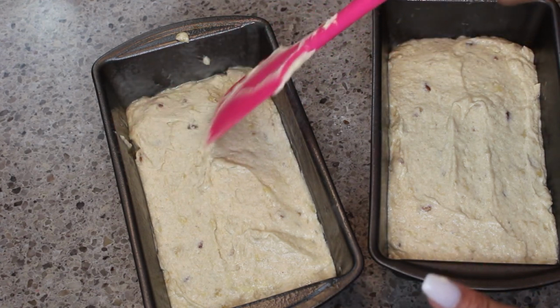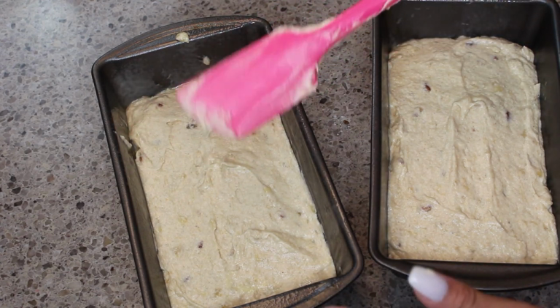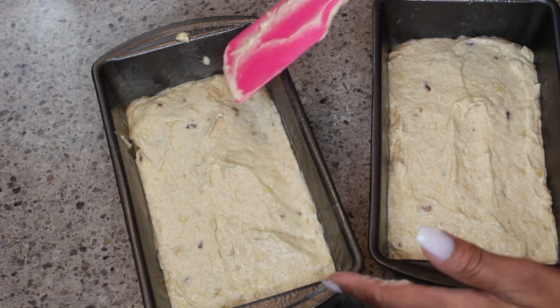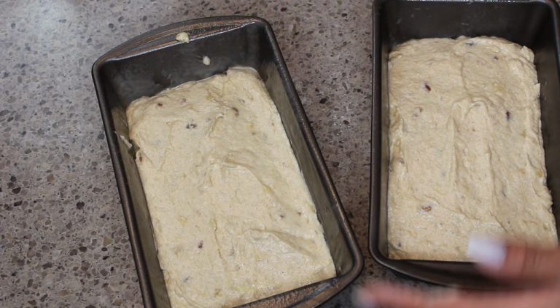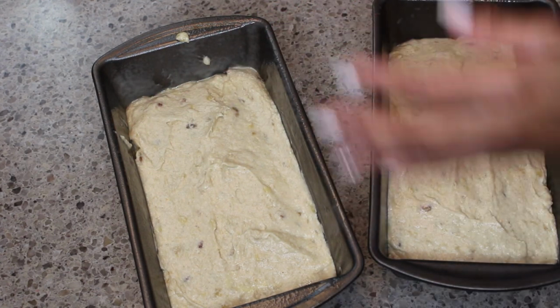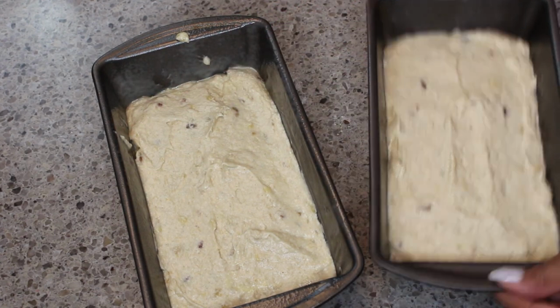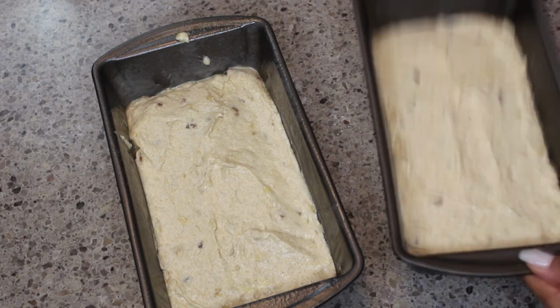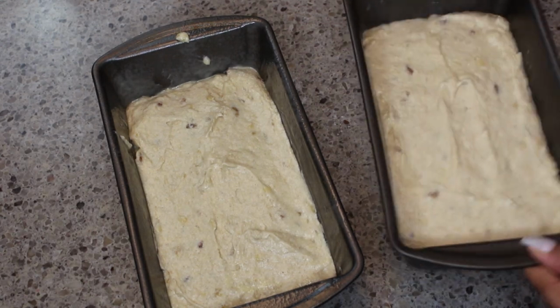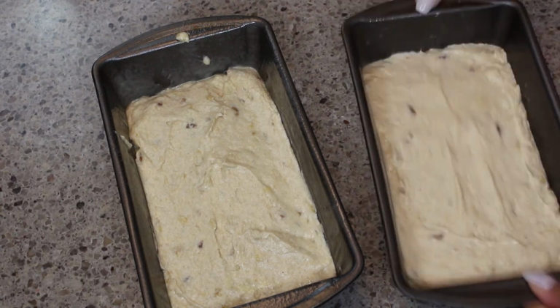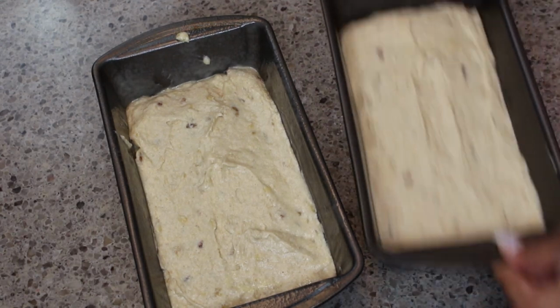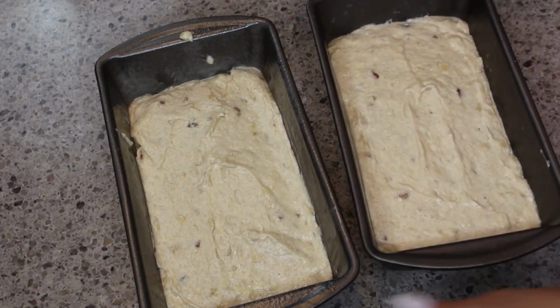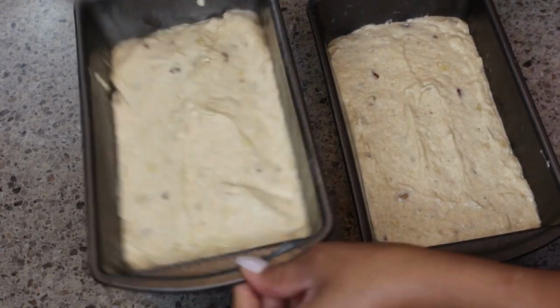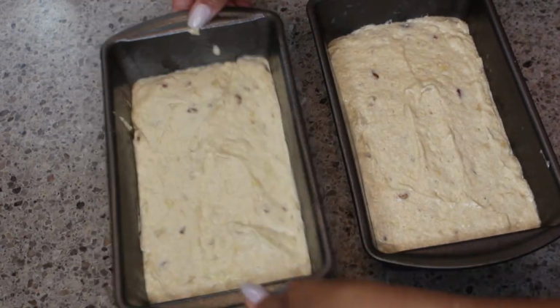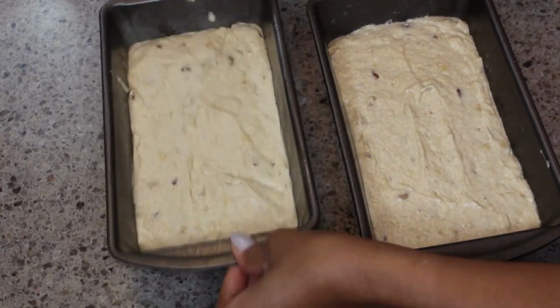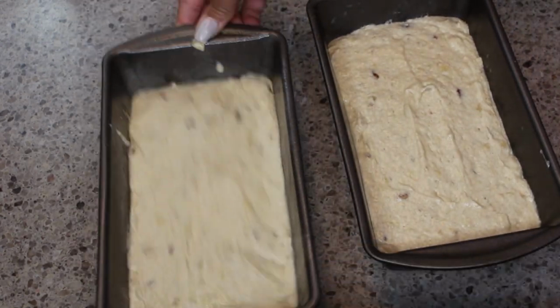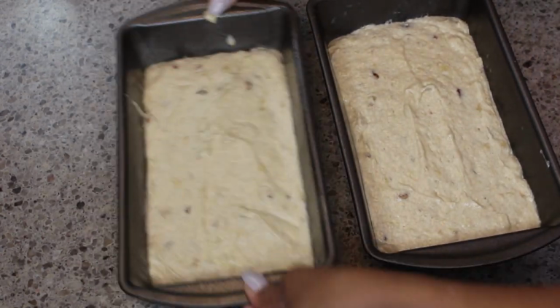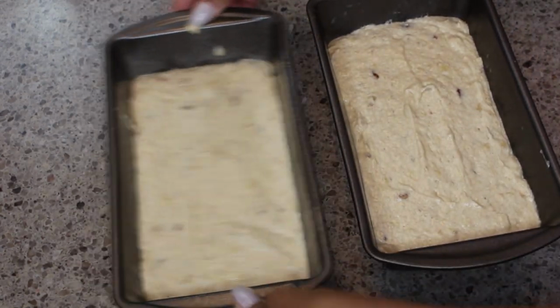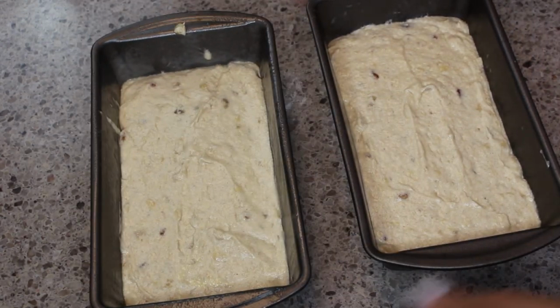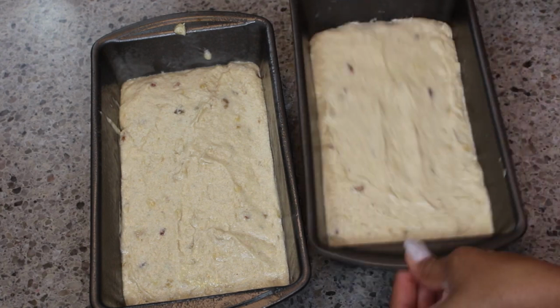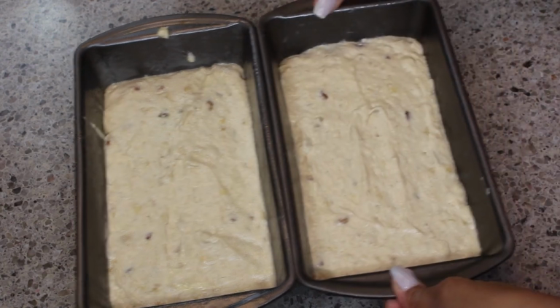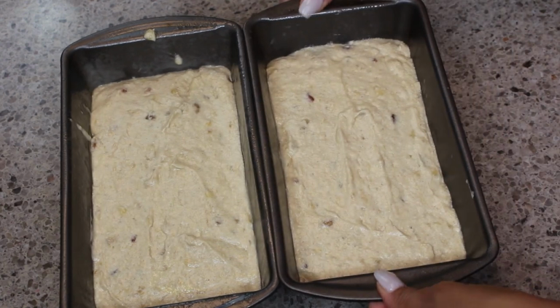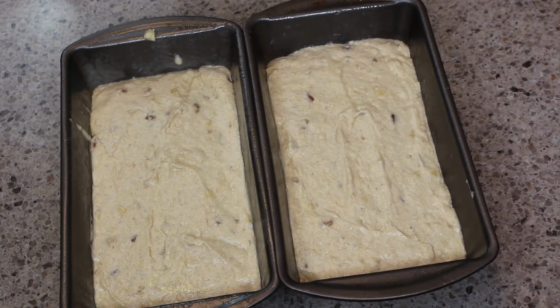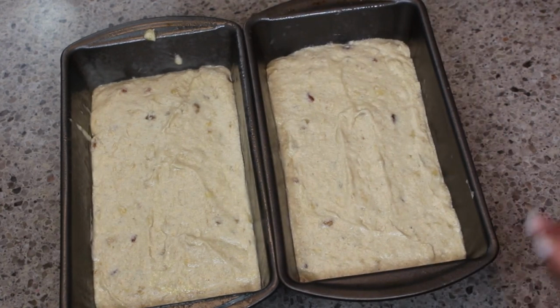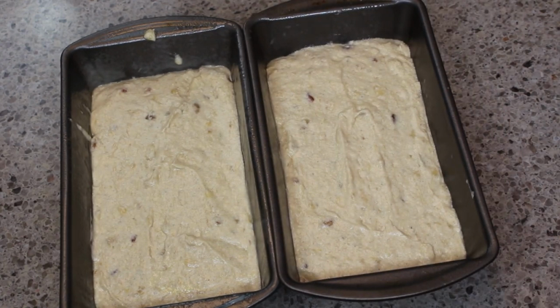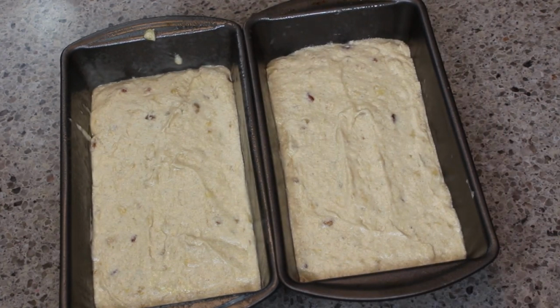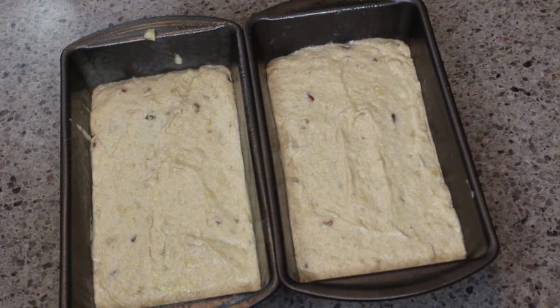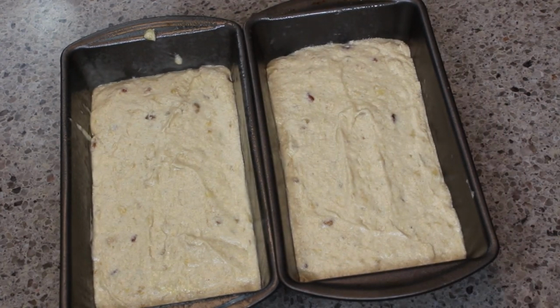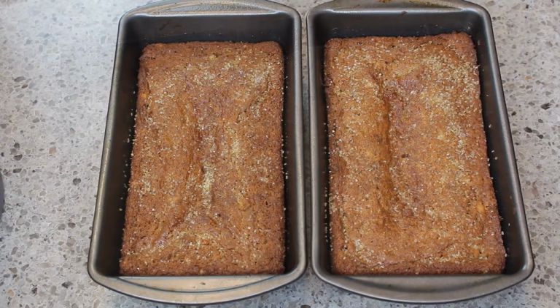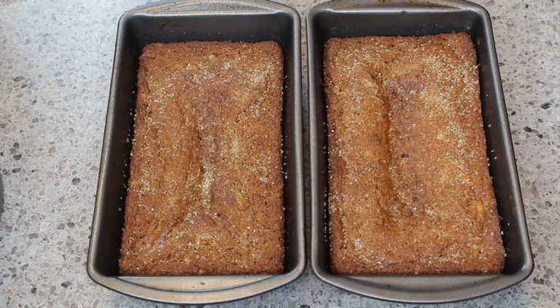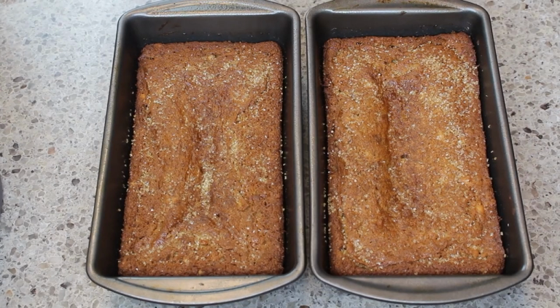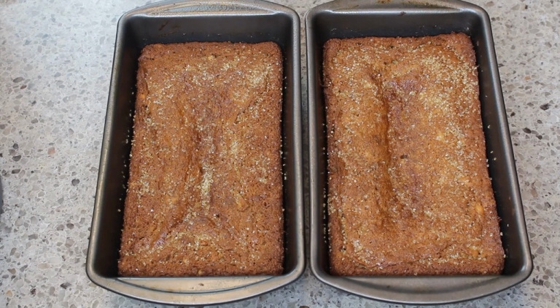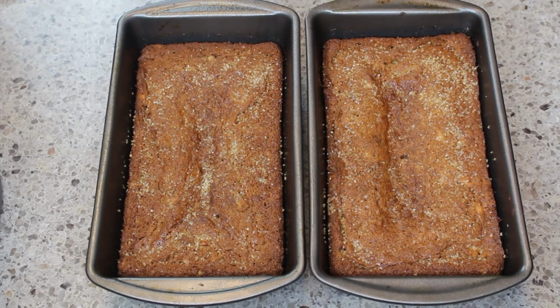I chose to make two instead because I'm splitting this with a friend of mine. I'm spreading it out and tapping it to make sure it's even in the pan. I'm going to put it in a 350-degree oven and bake it for an hour and 10 minutes until a toothpick comes out clean. This is my banana nut bread!